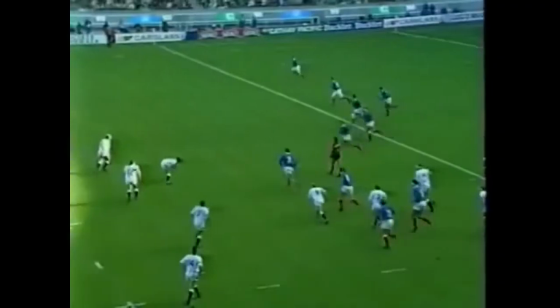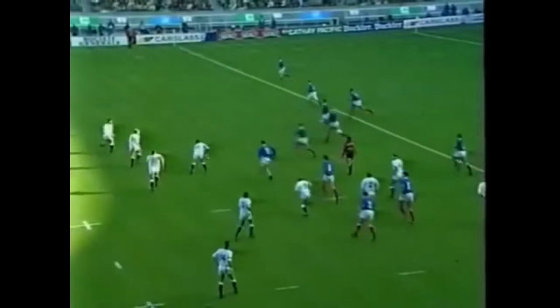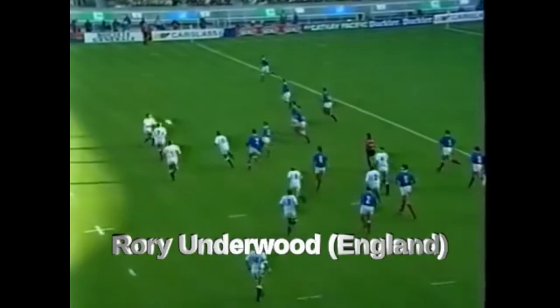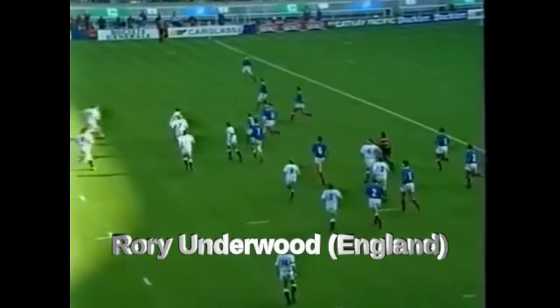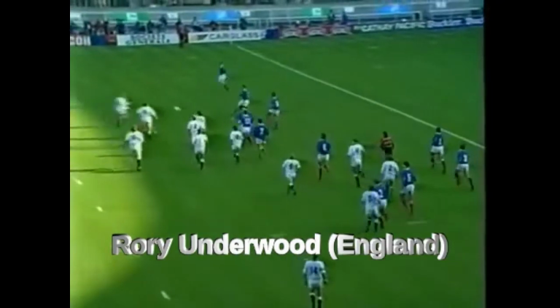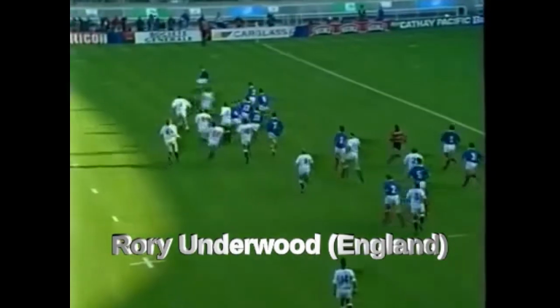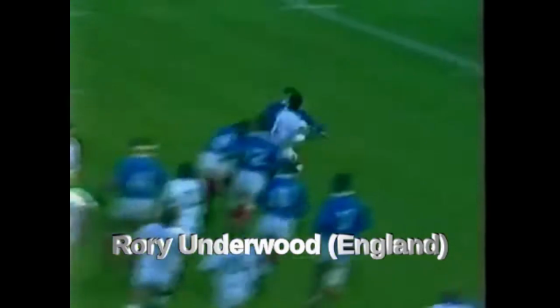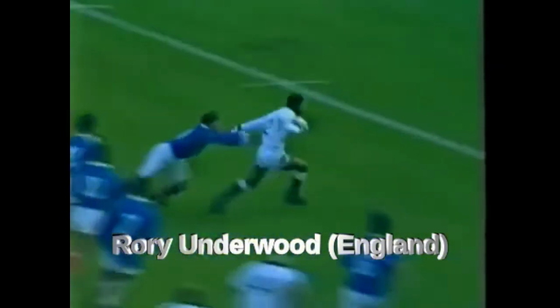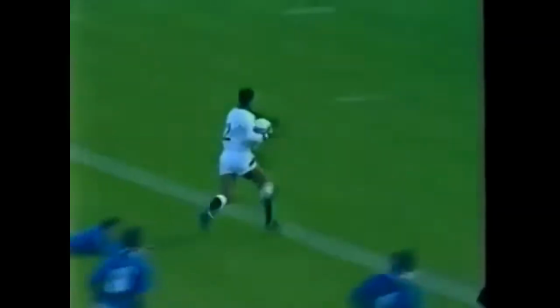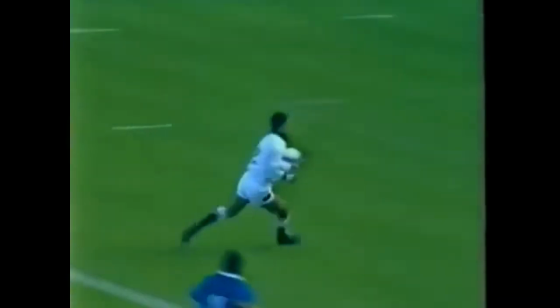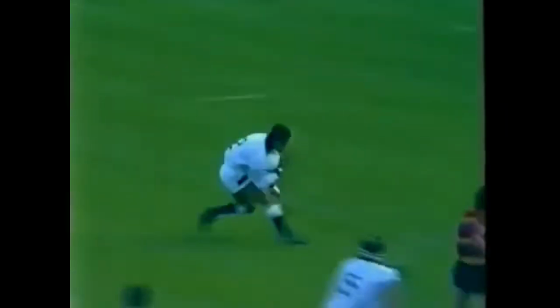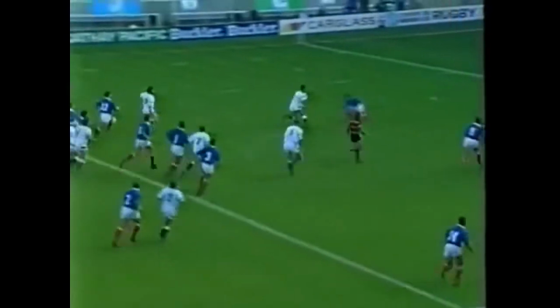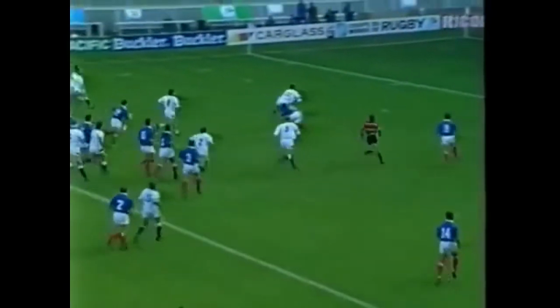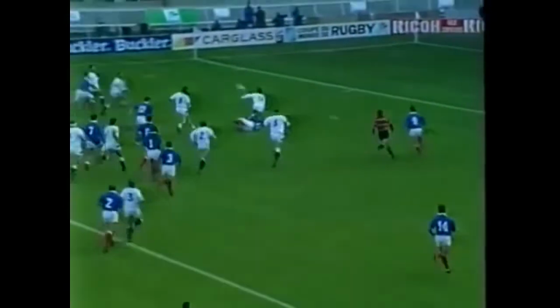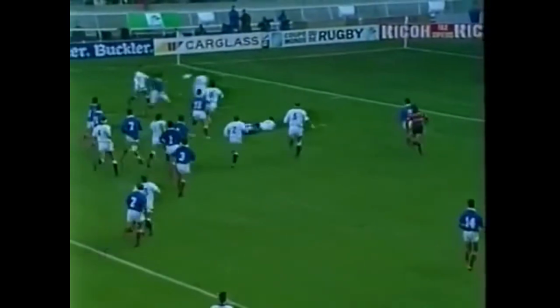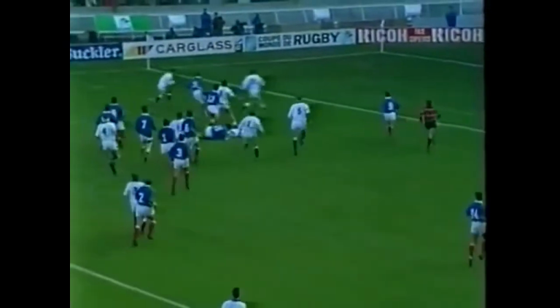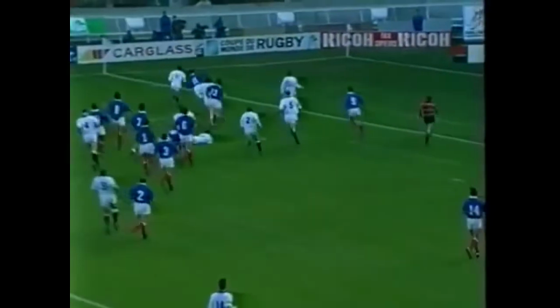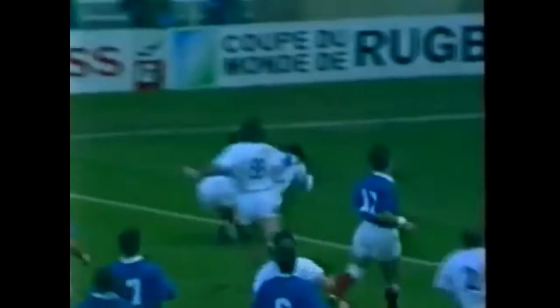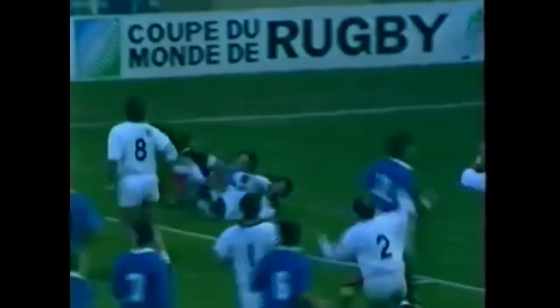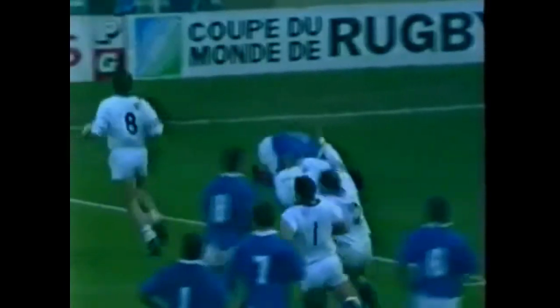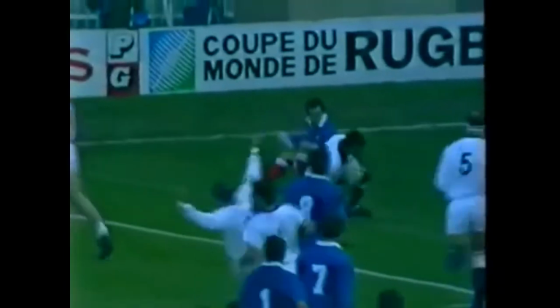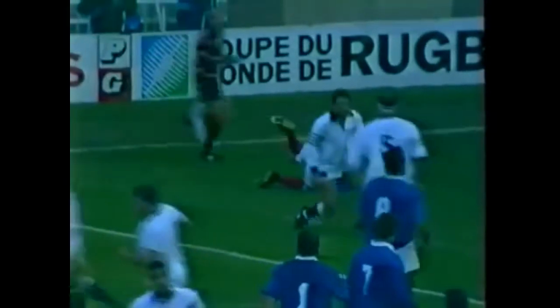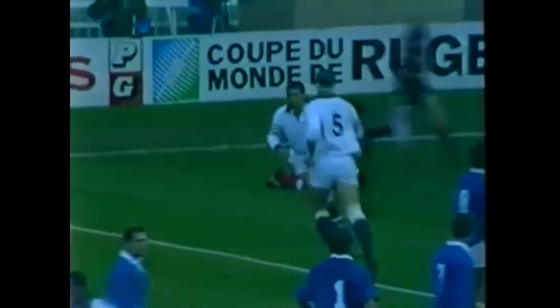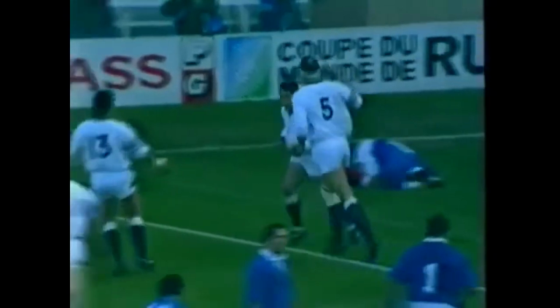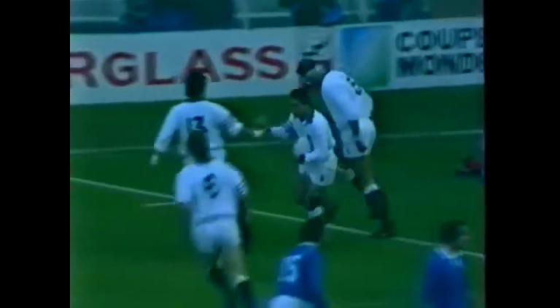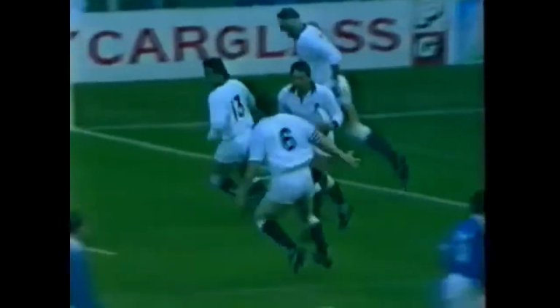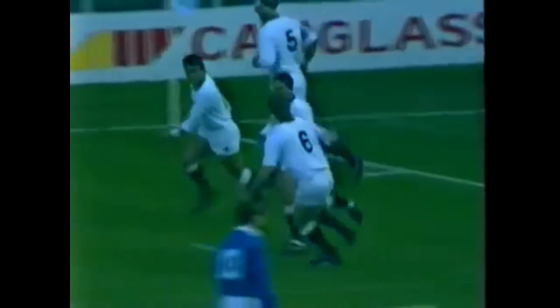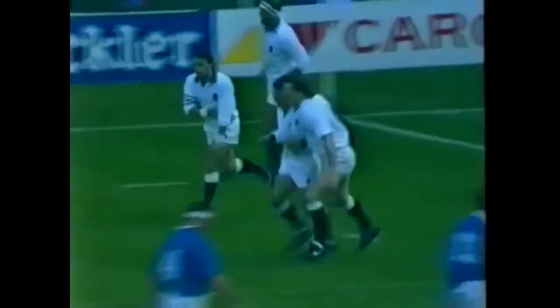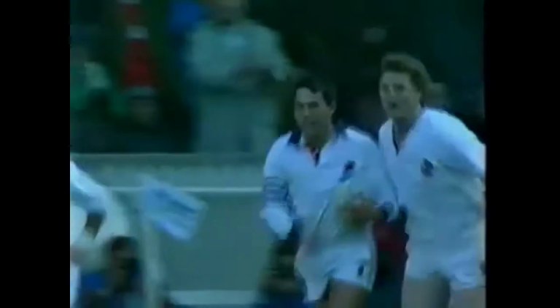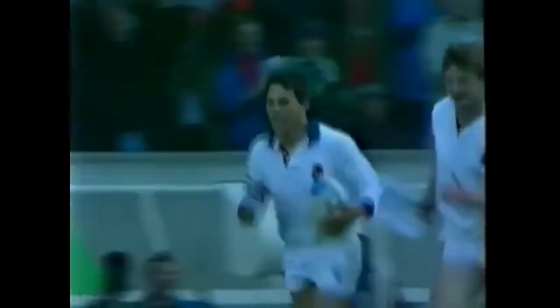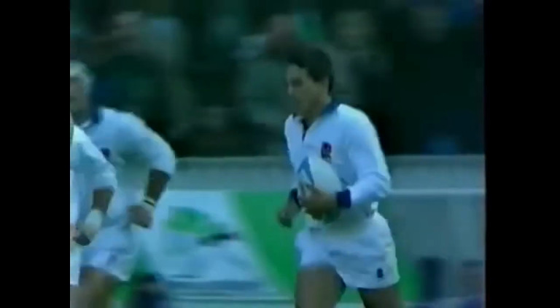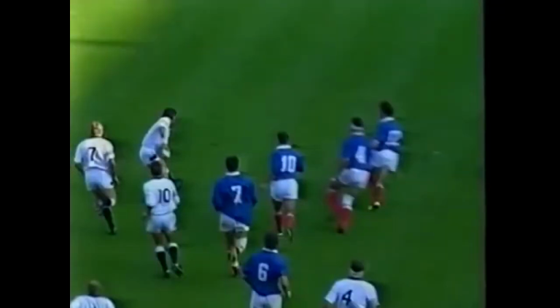Good win for England. Carling wide there to Guscott. Lovely break by Guscott. And it's a try for England, in the corner — Rory Underwood for England.